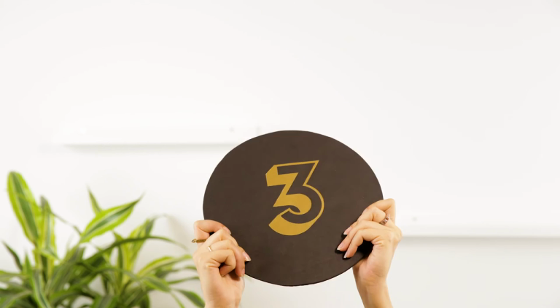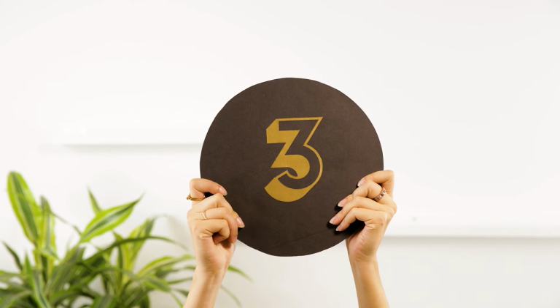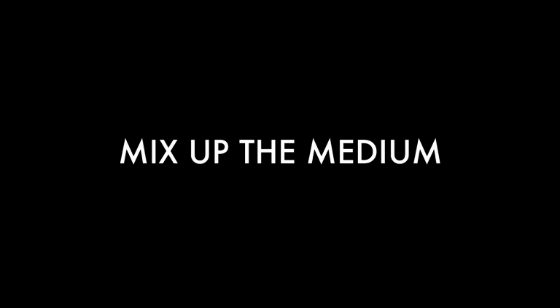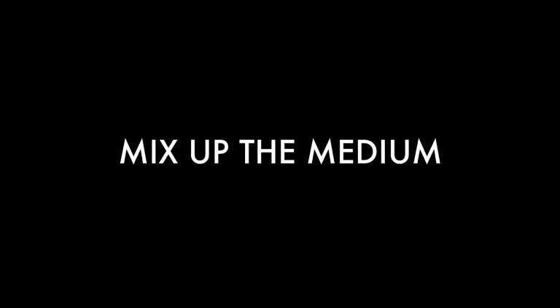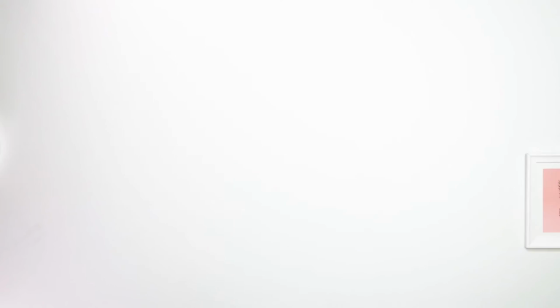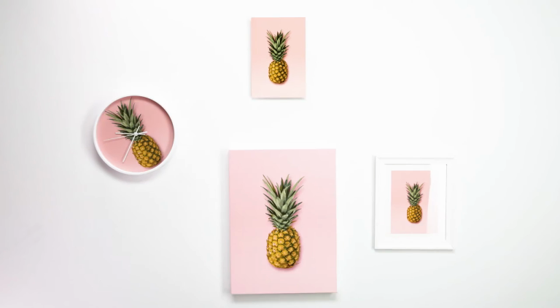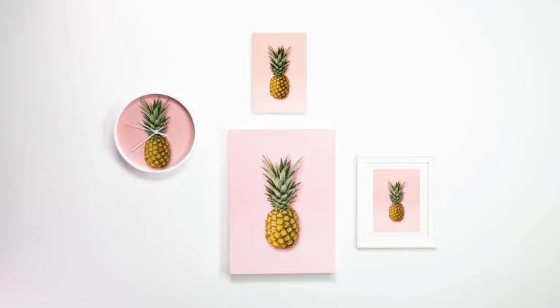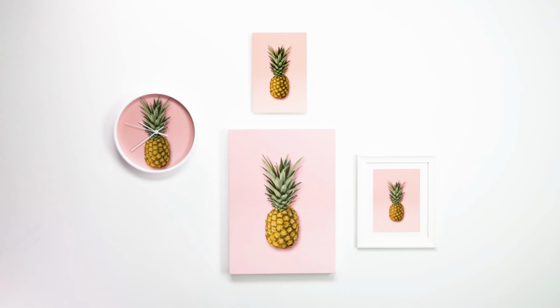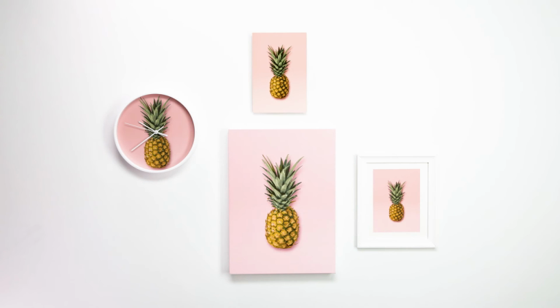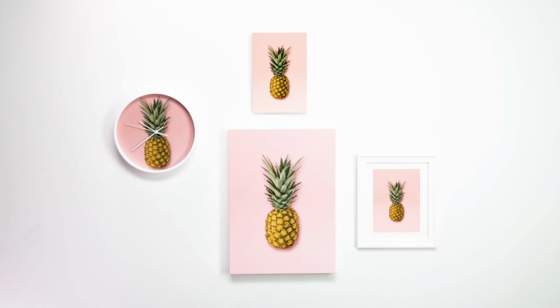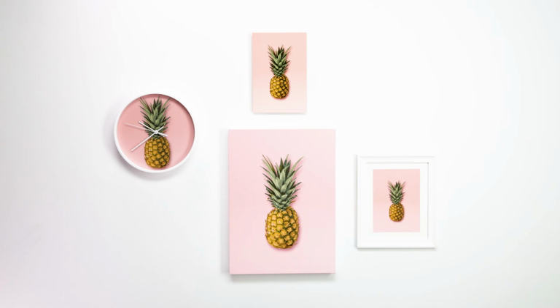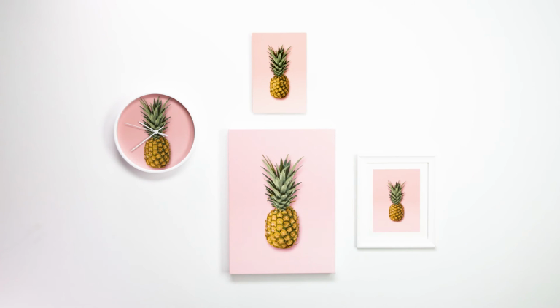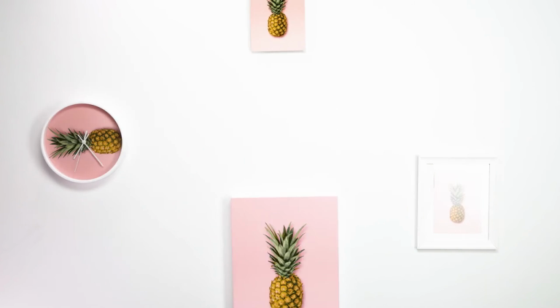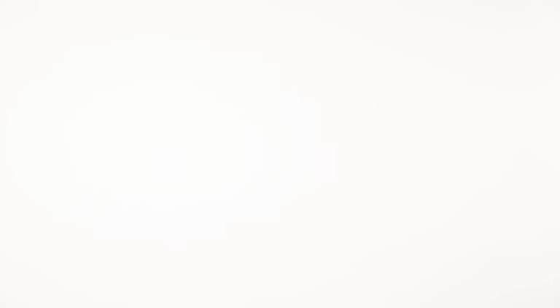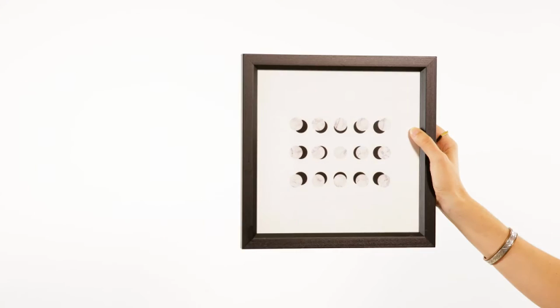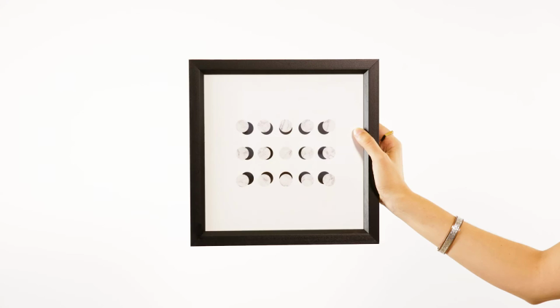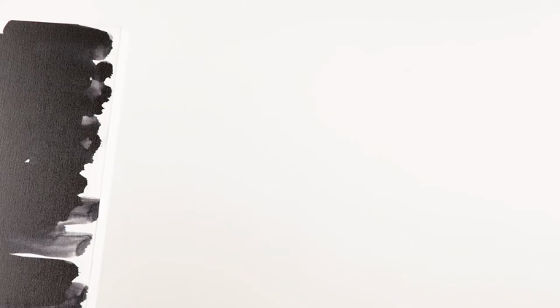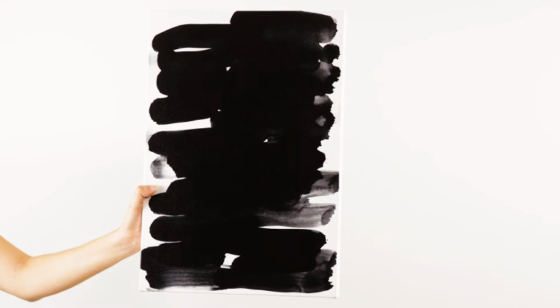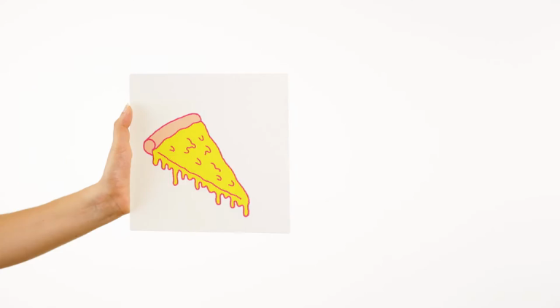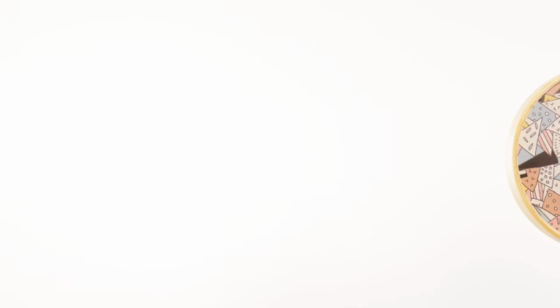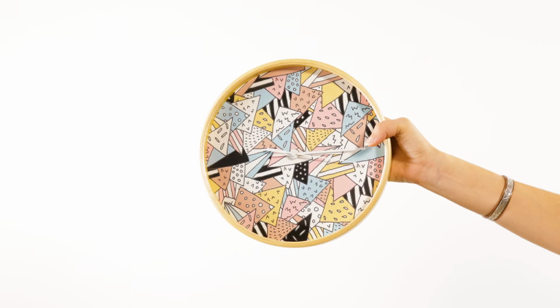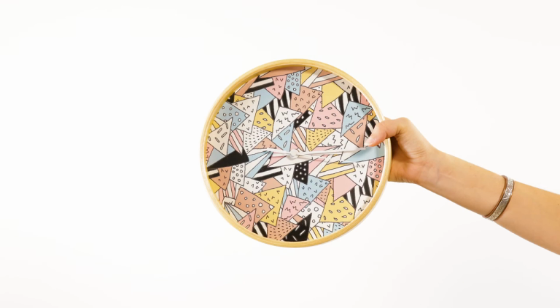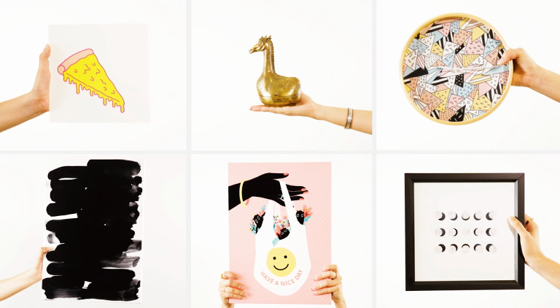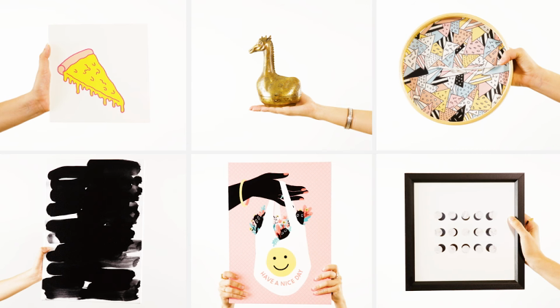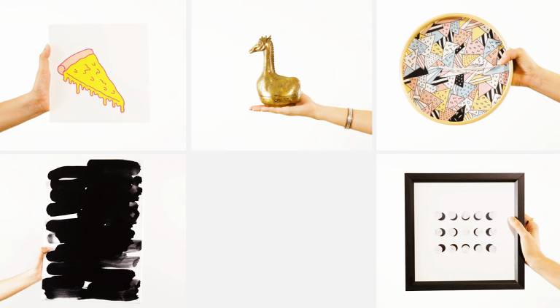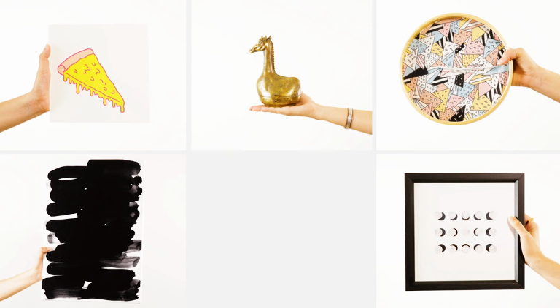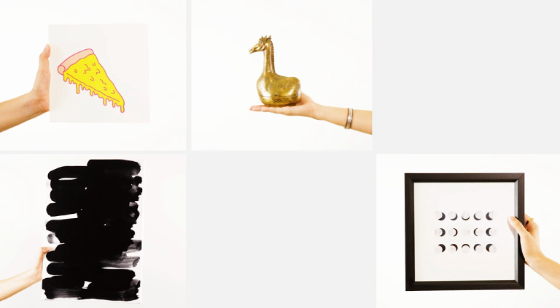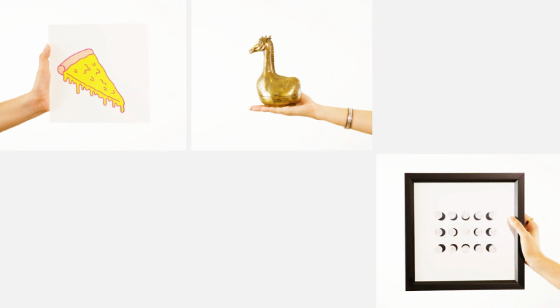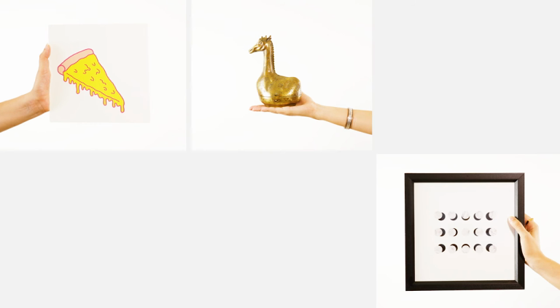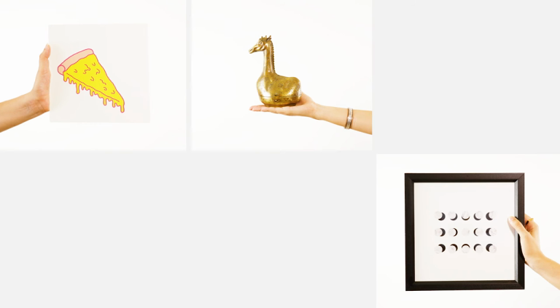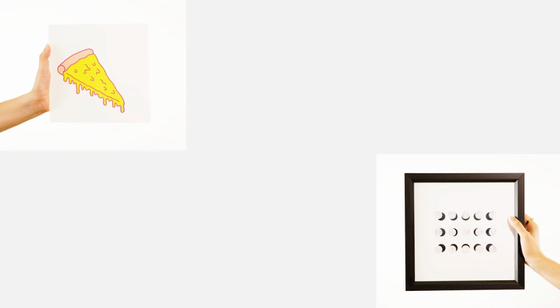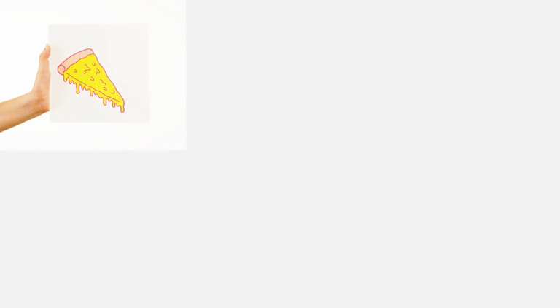Next, let's mix up the medium. Once you've chosen your favorite designs, they're available on a wide variety of wall art products, from framed prints to canvas and metal prints to clocks and more. Remember that variety is always going to add texture and depth to your gallery wall.